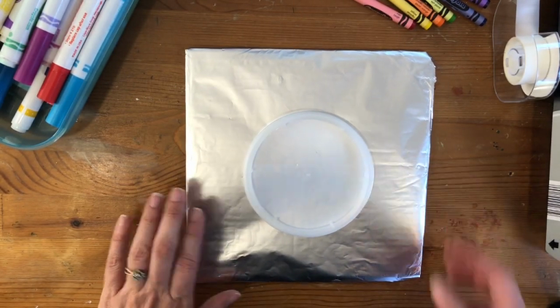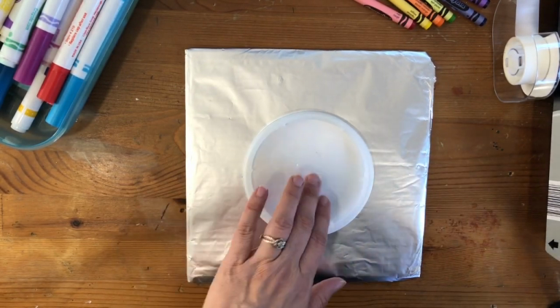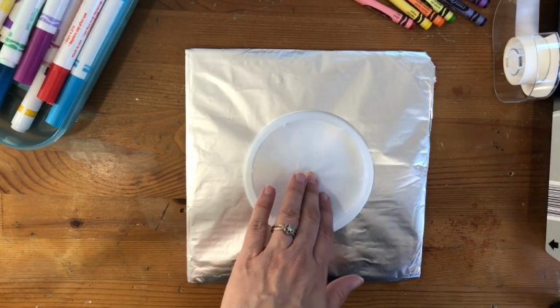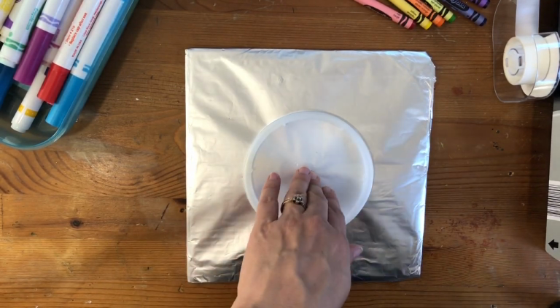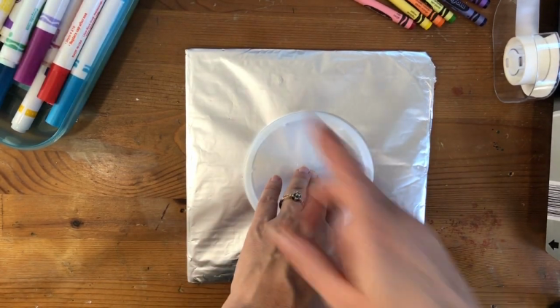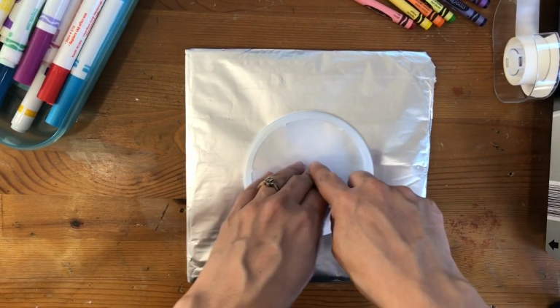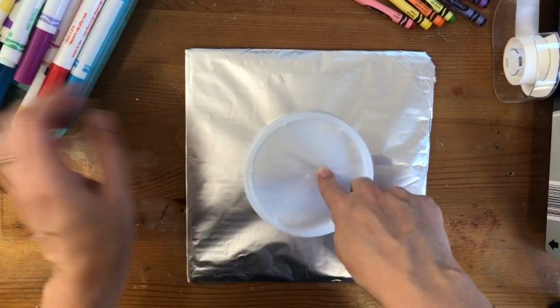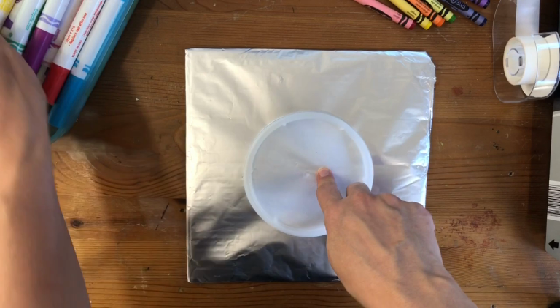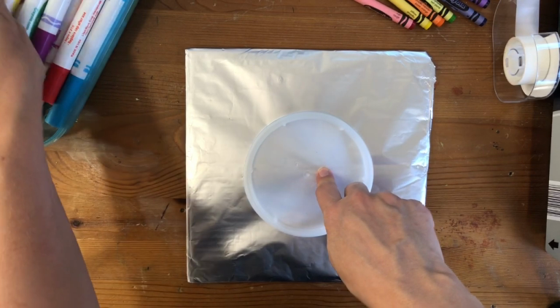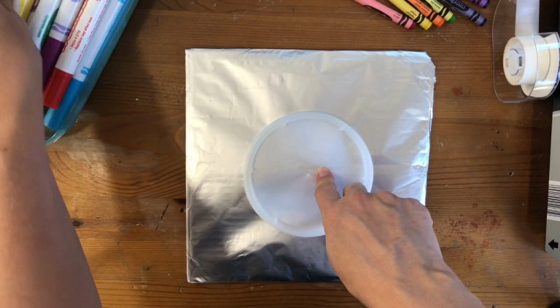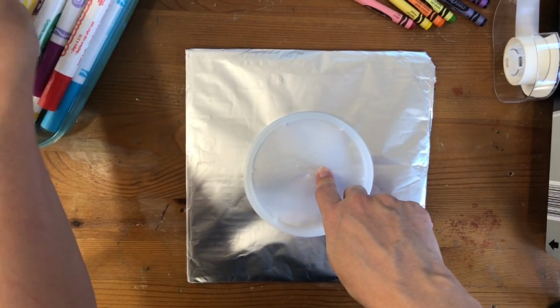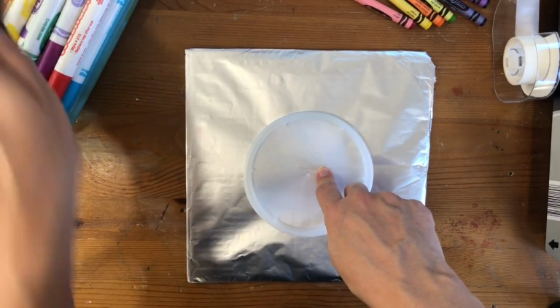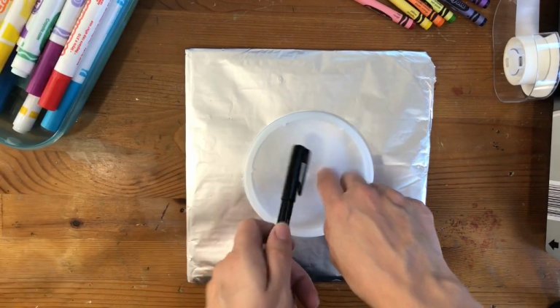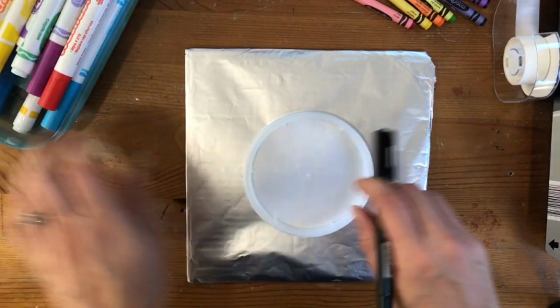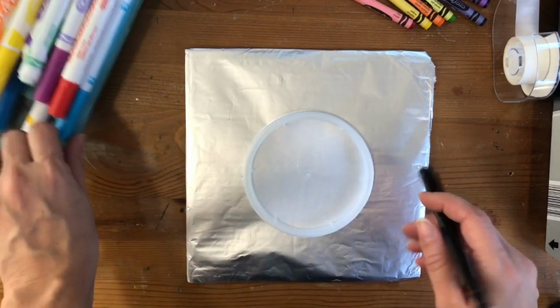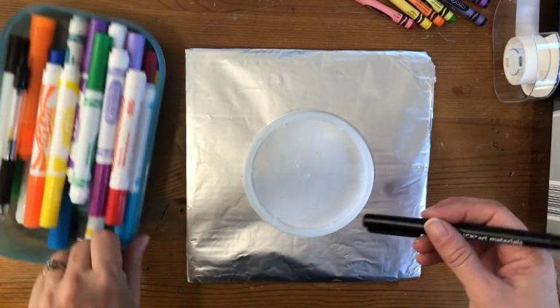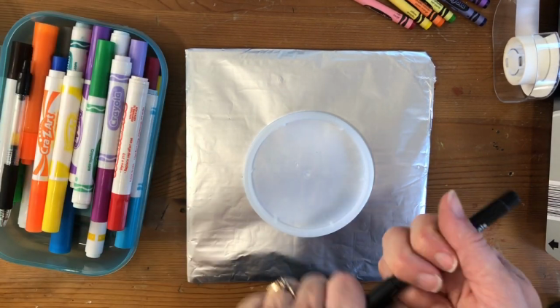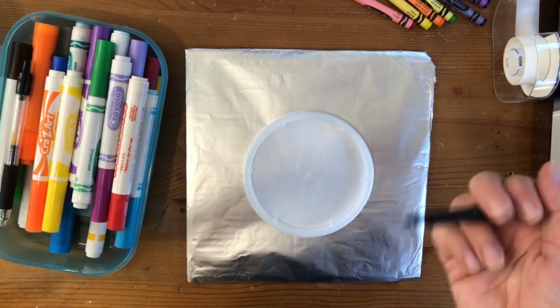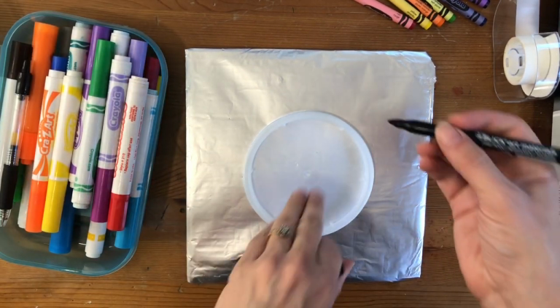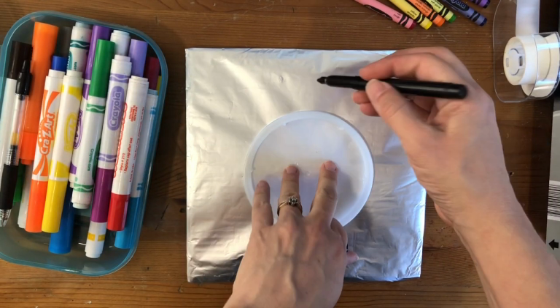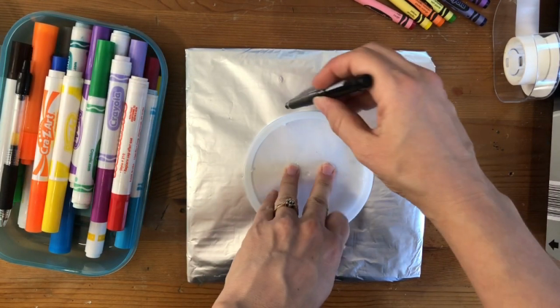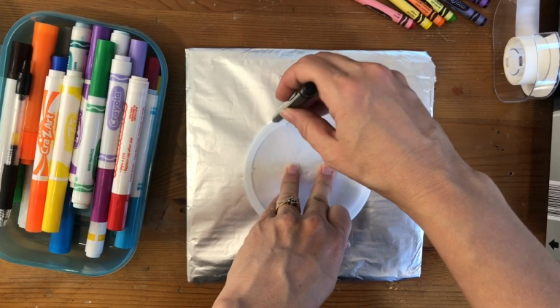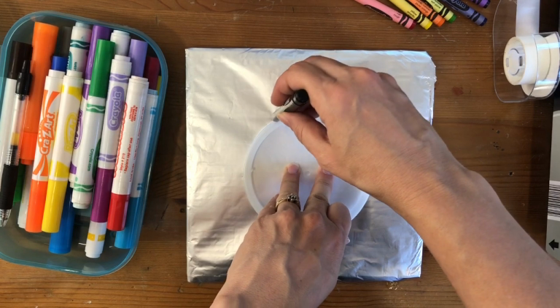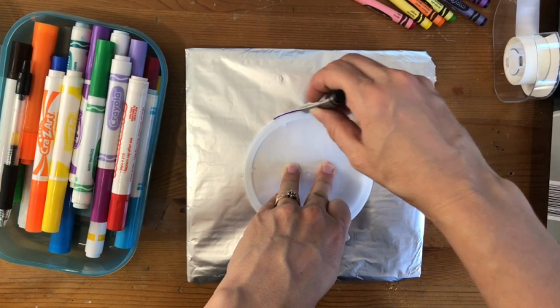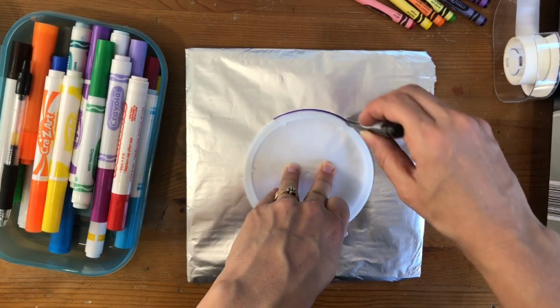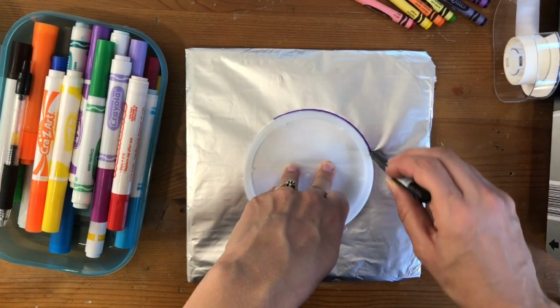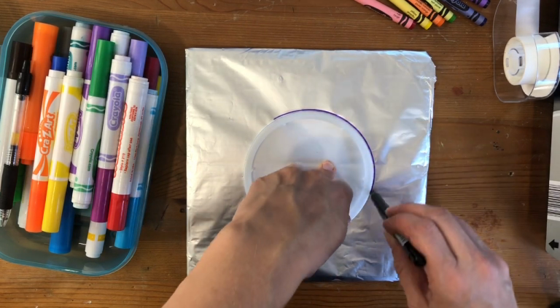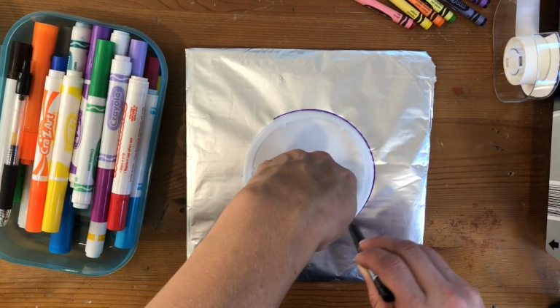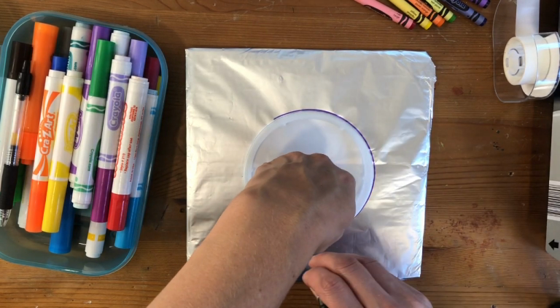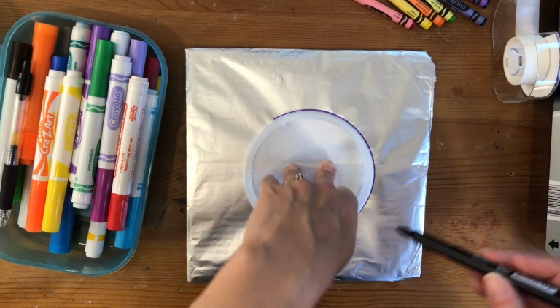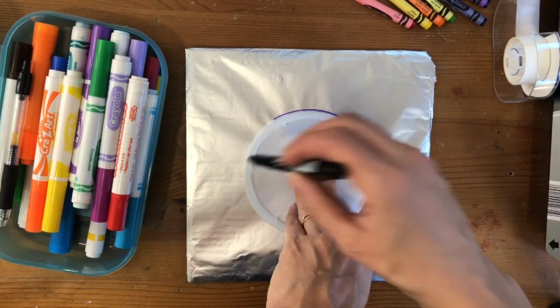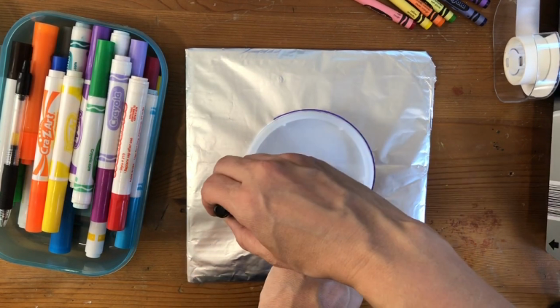Get something to draw a circle with — I'm using the lid of something — and I'm just going to use a Sharpie, a permanent marker, to draw my circle so that I can see it.